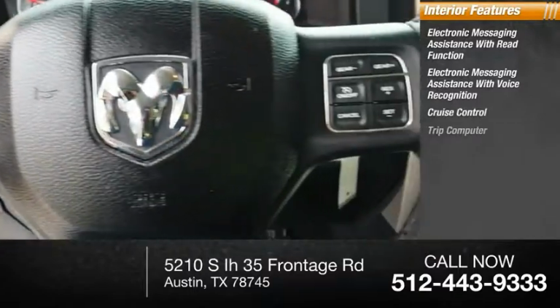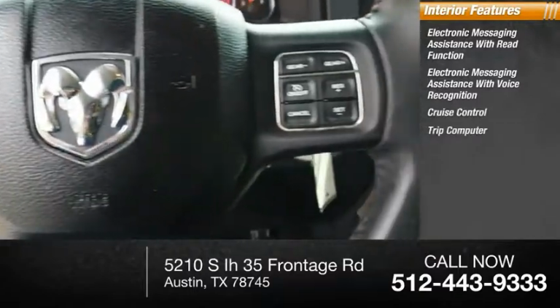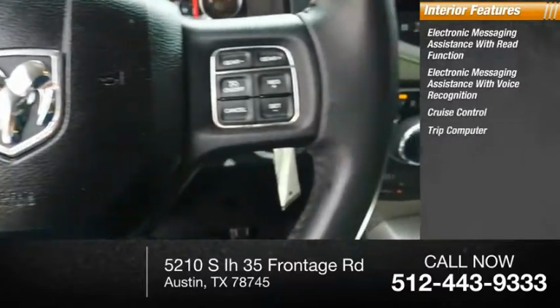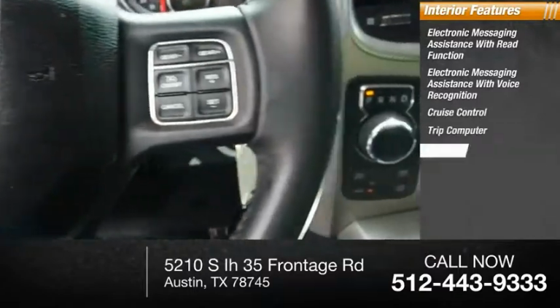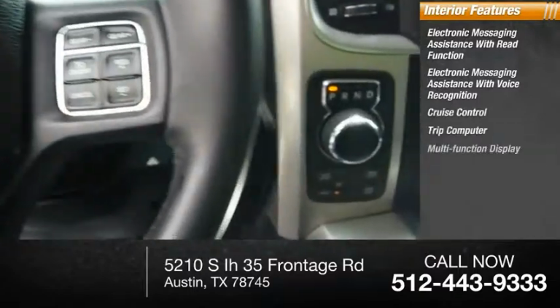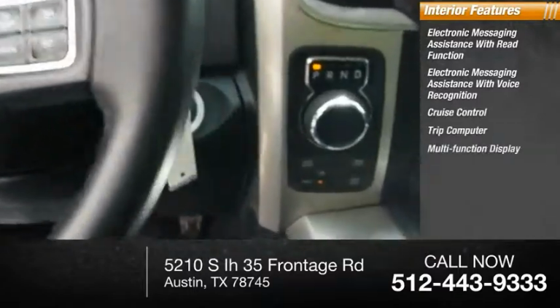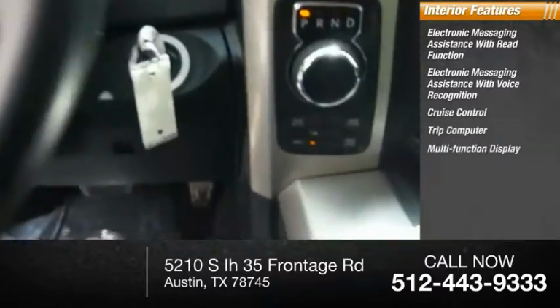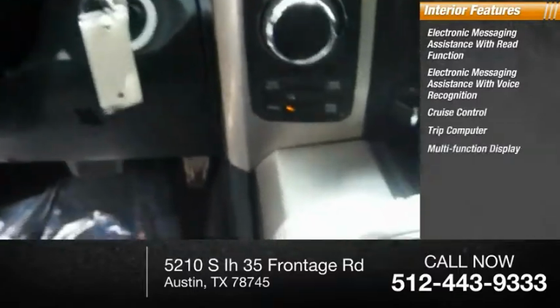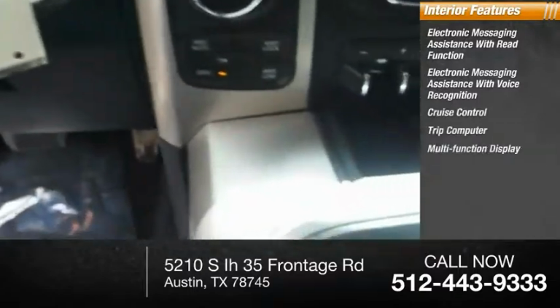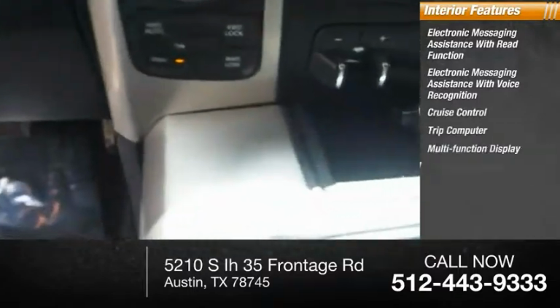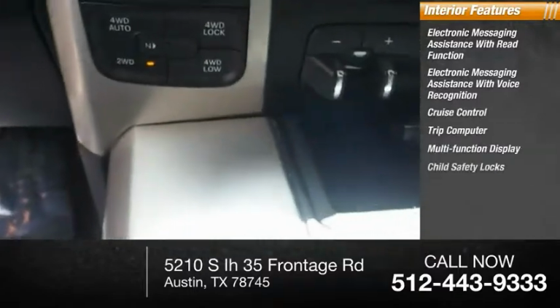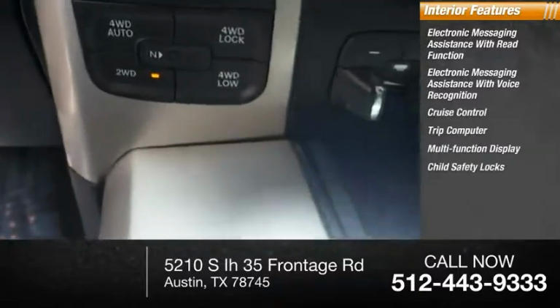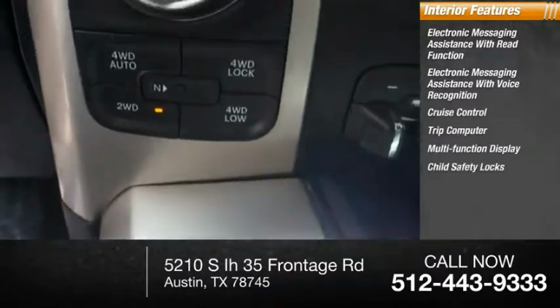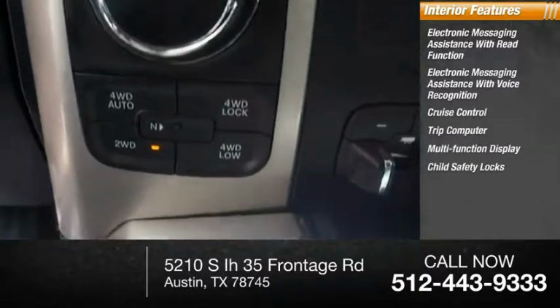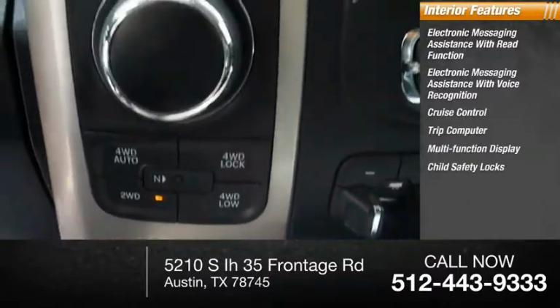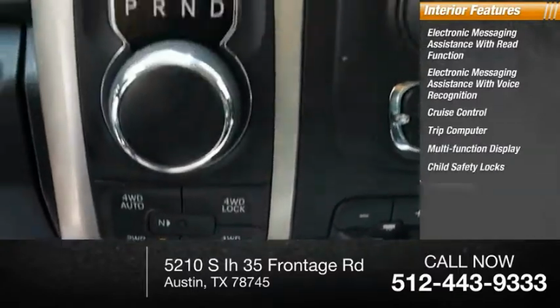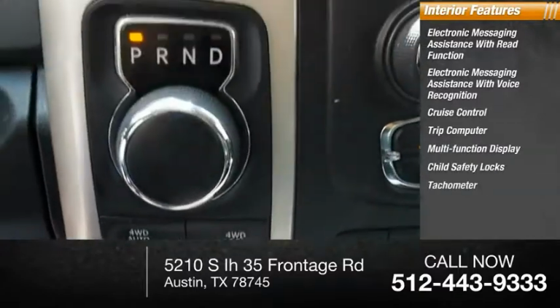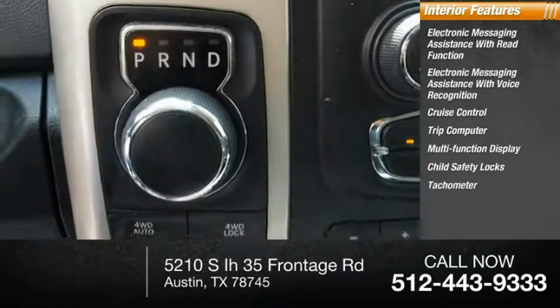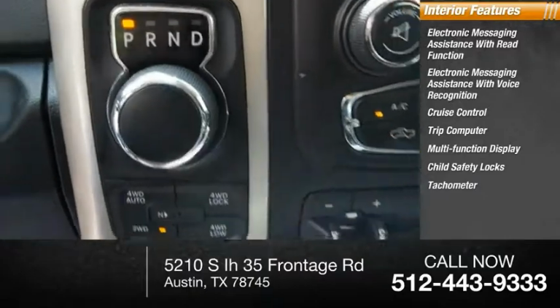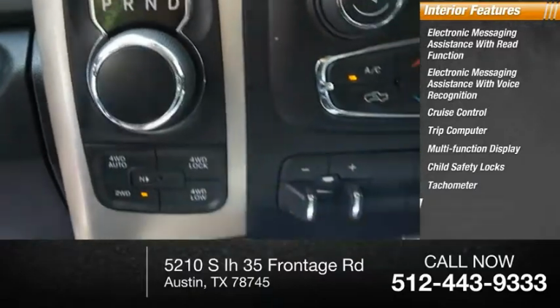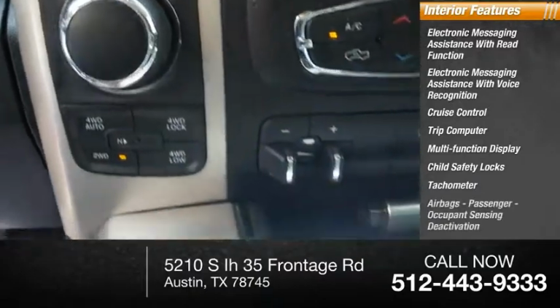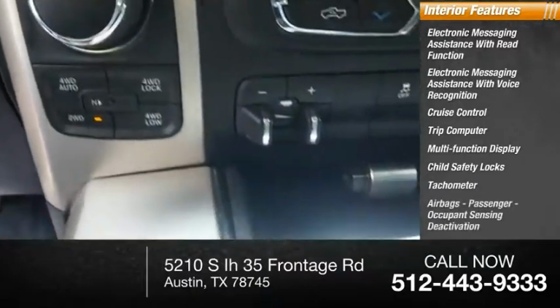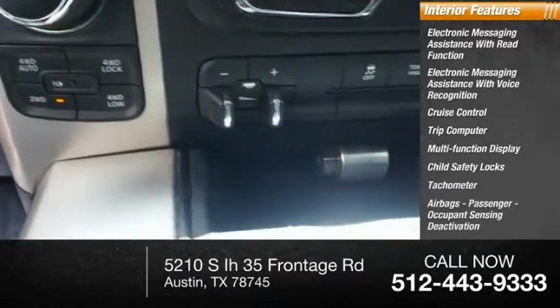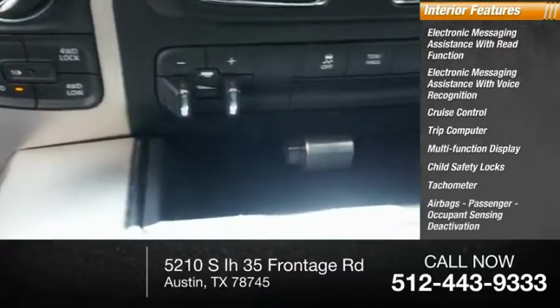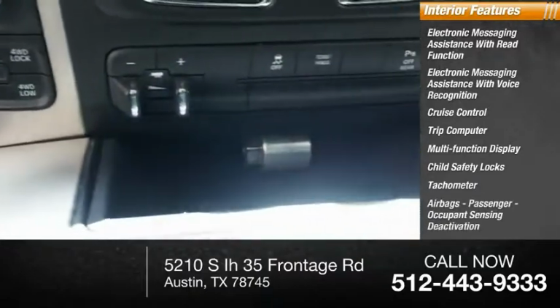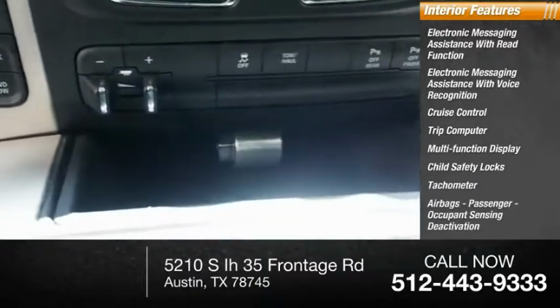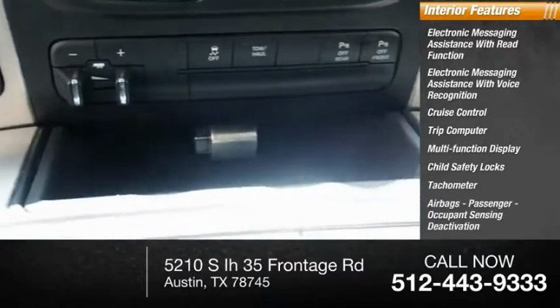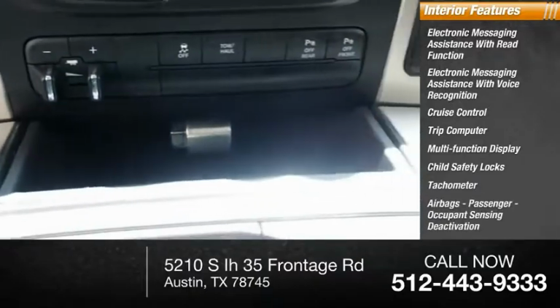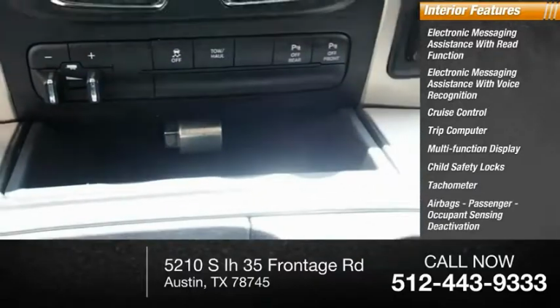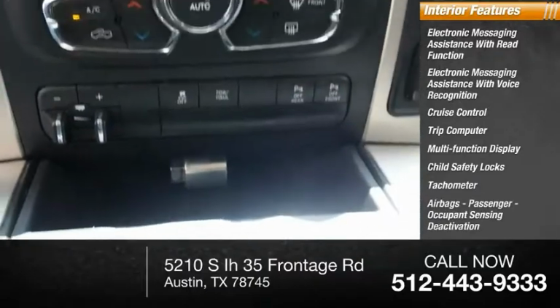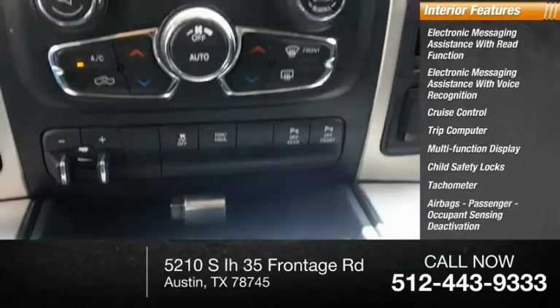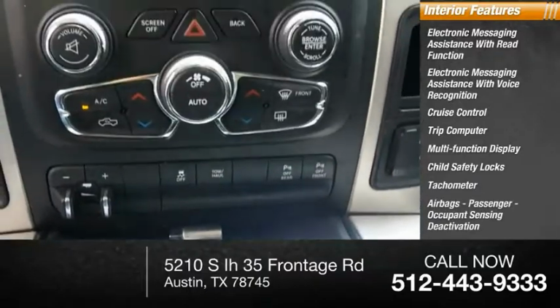Trip computer, multifunction display, child safety locks, tachometer, airbags, passenger occupant sensing deactivation.